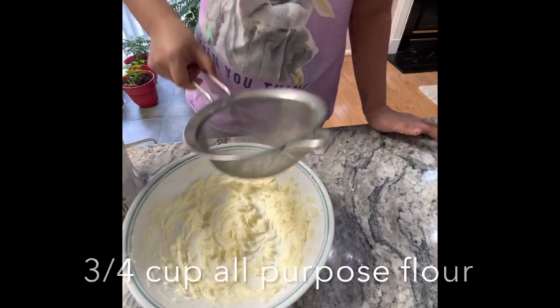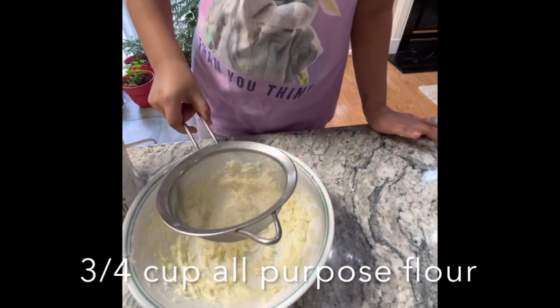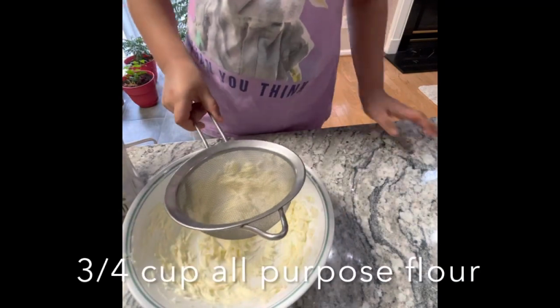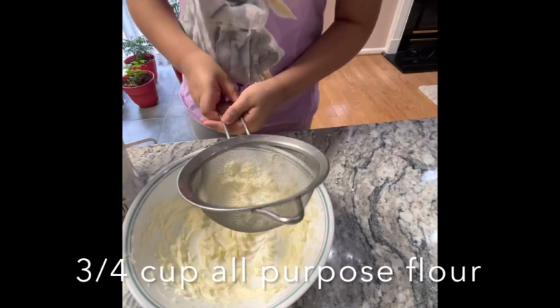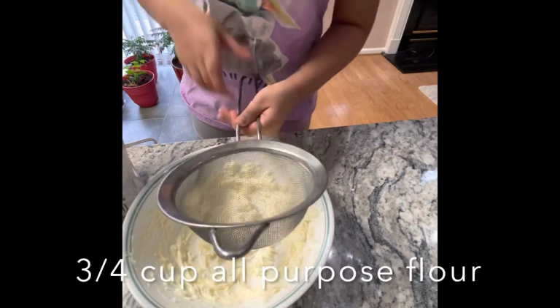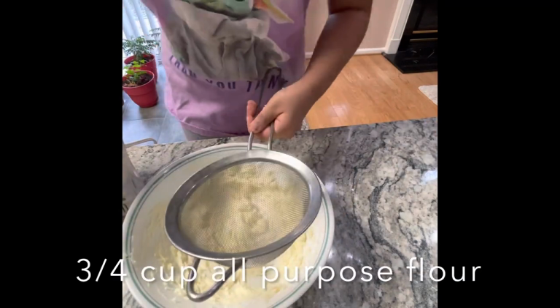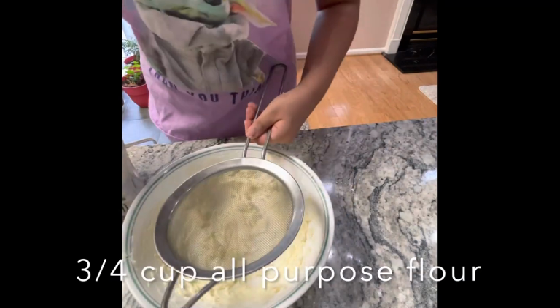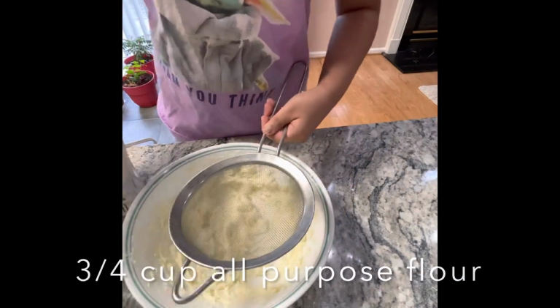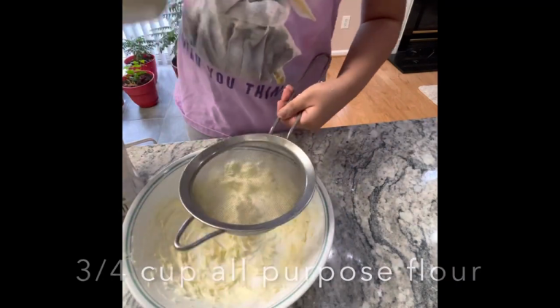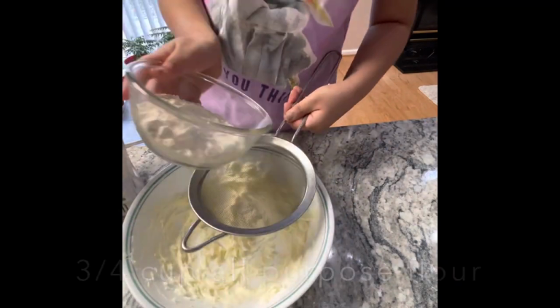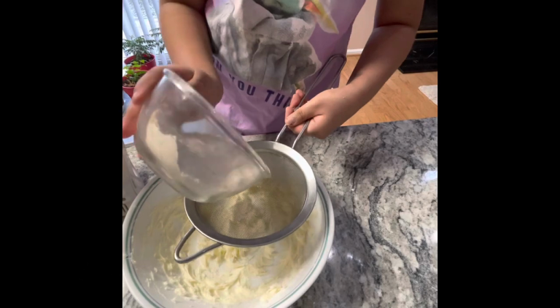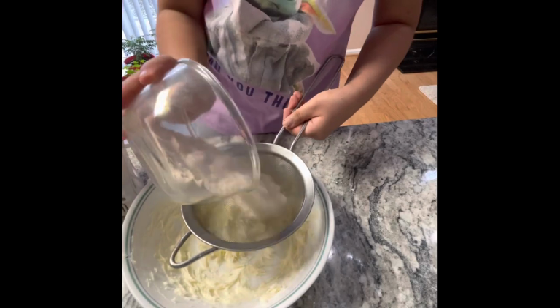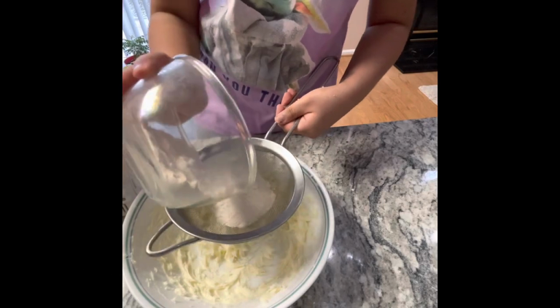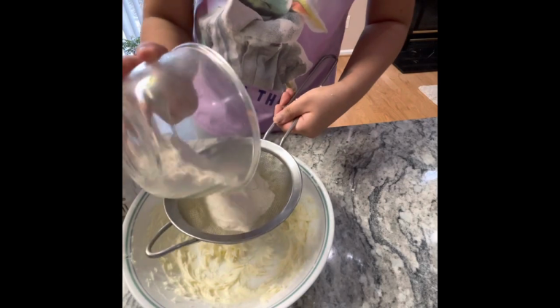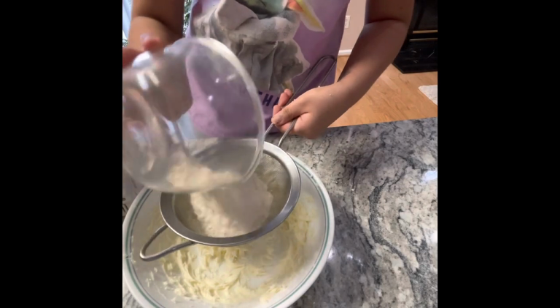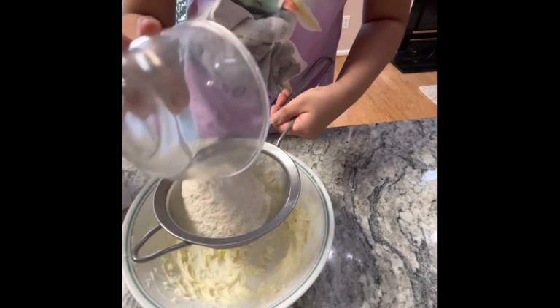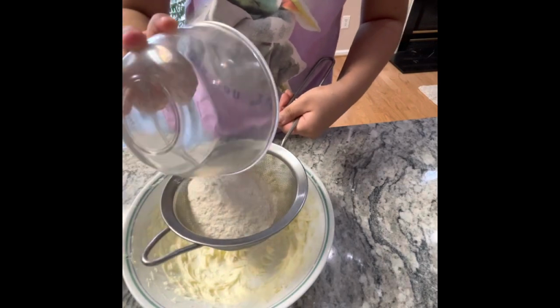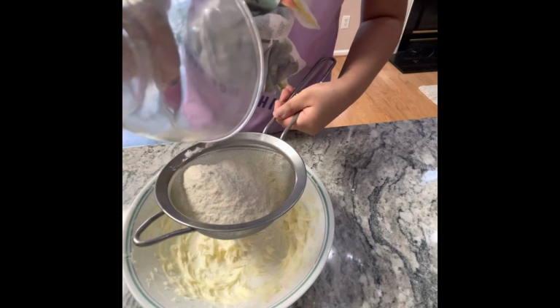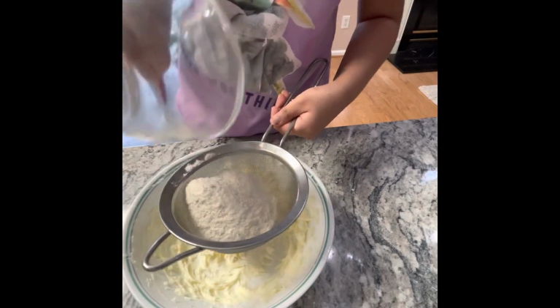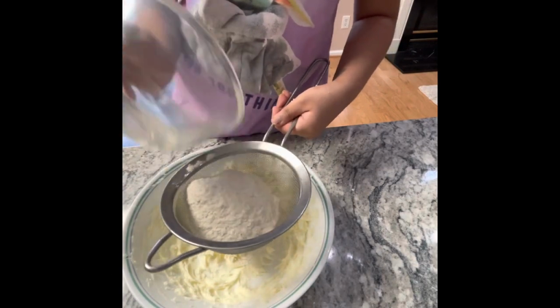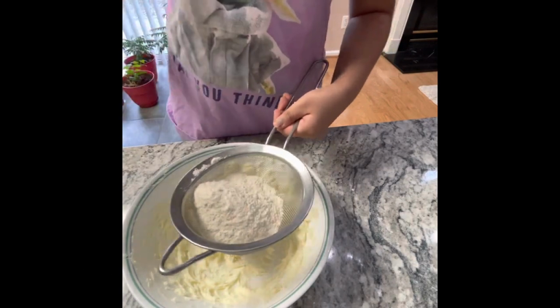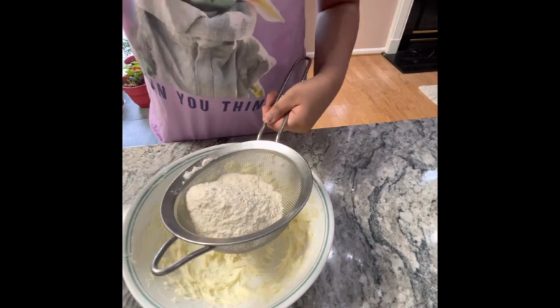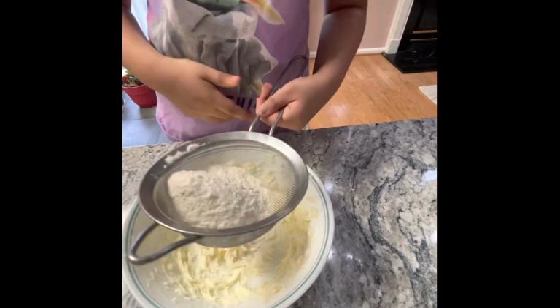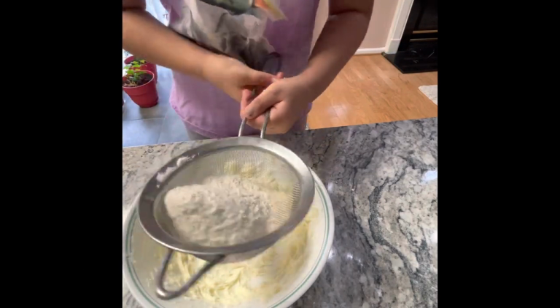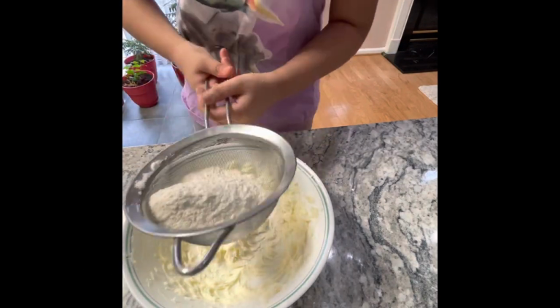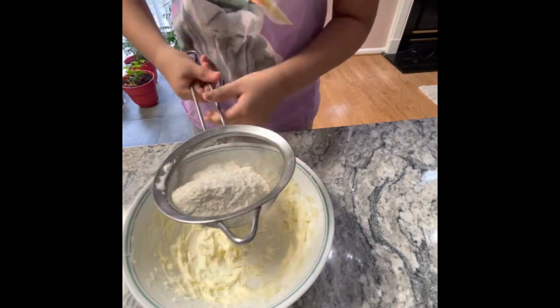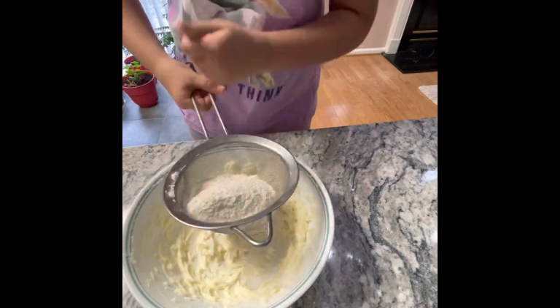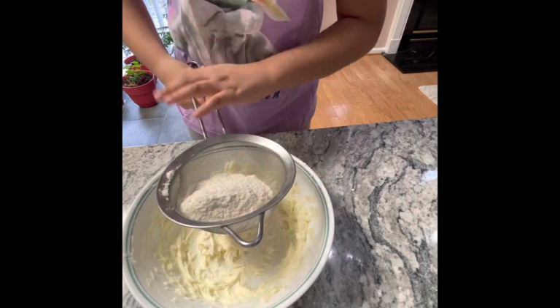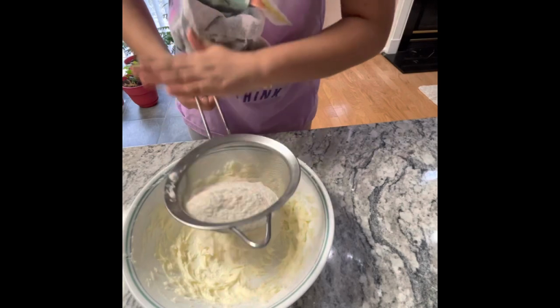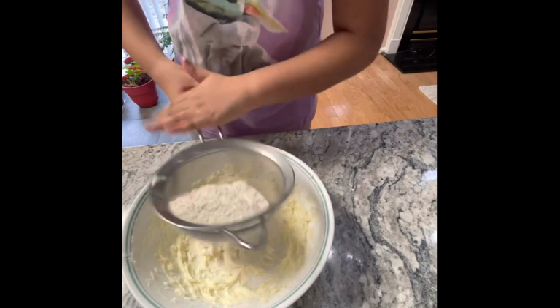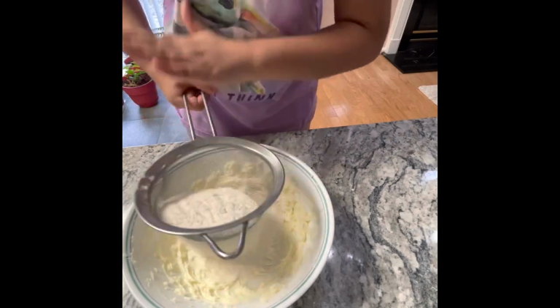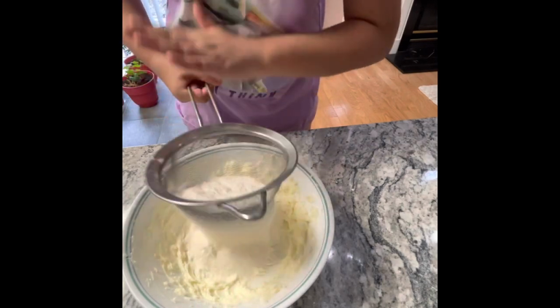Now let's sift 3/4 cup of all-purpose flour. Go slow unless you want to be in a world of flour.